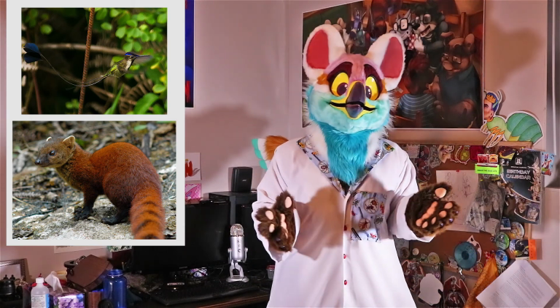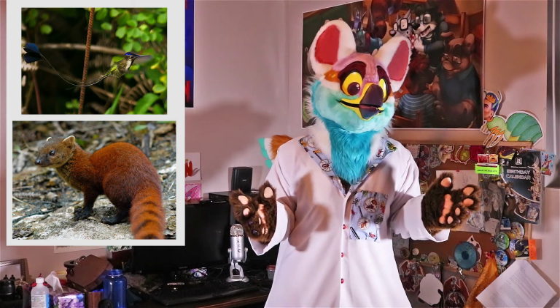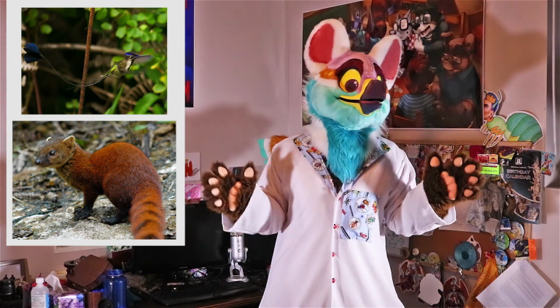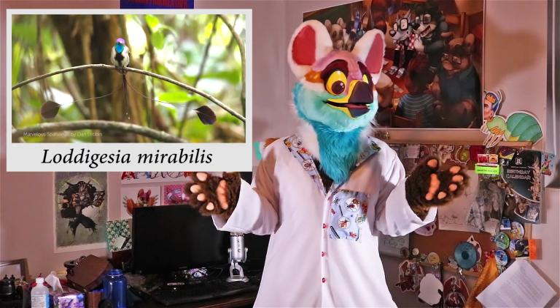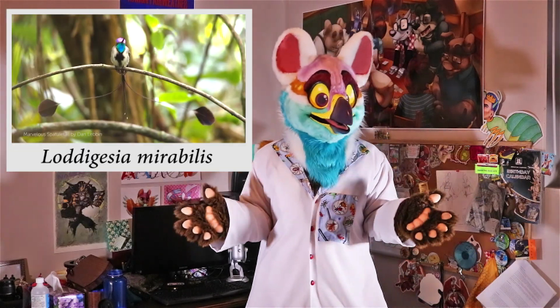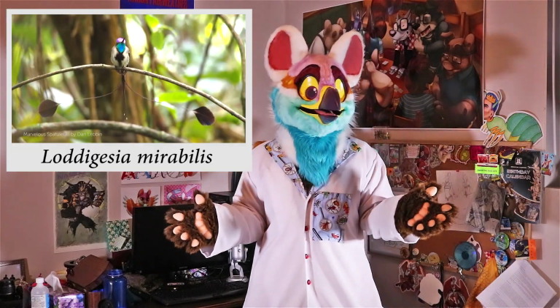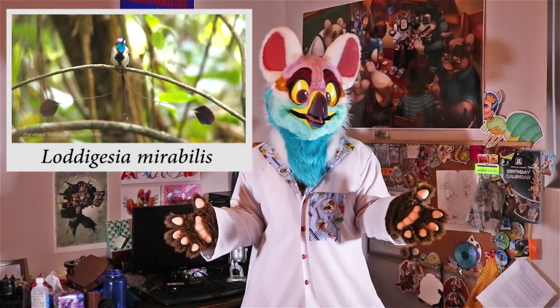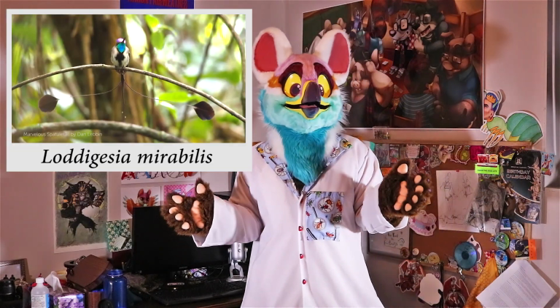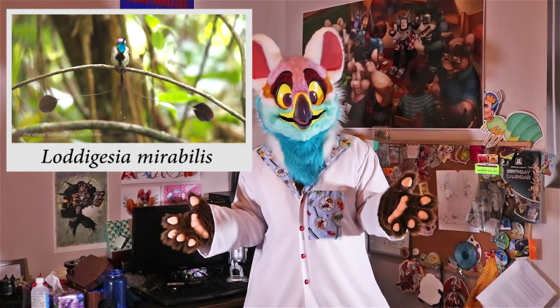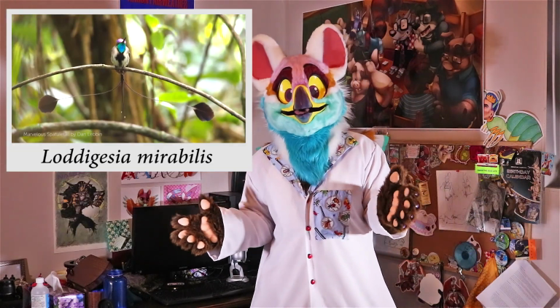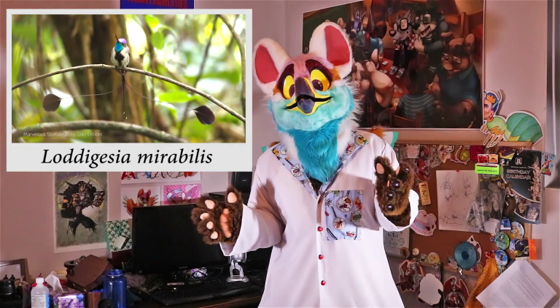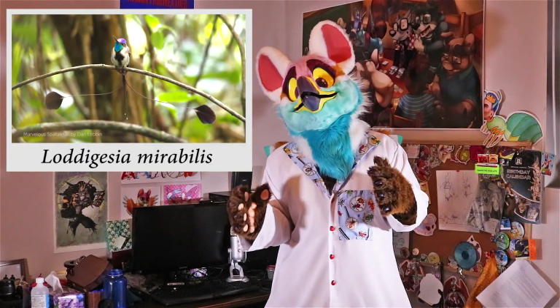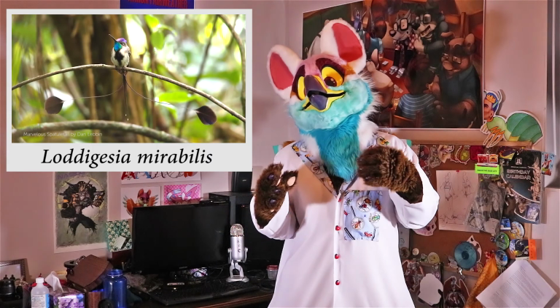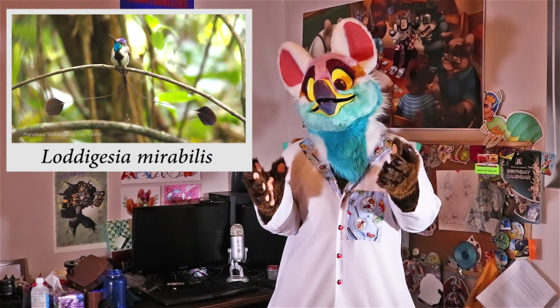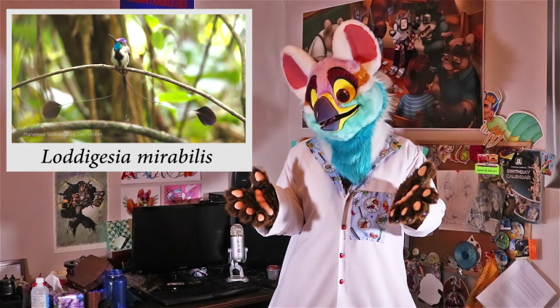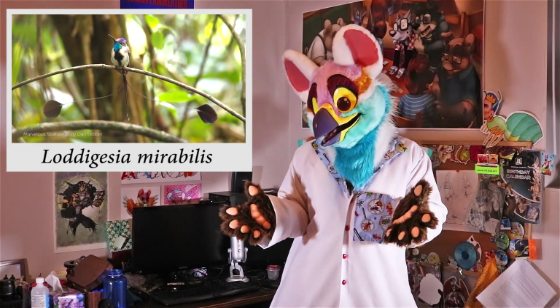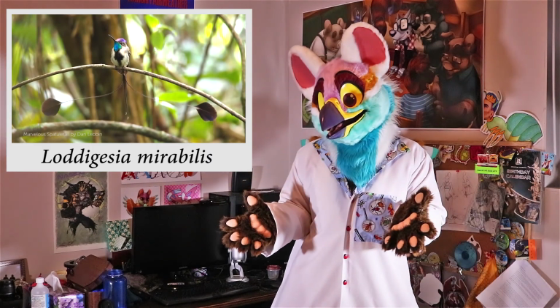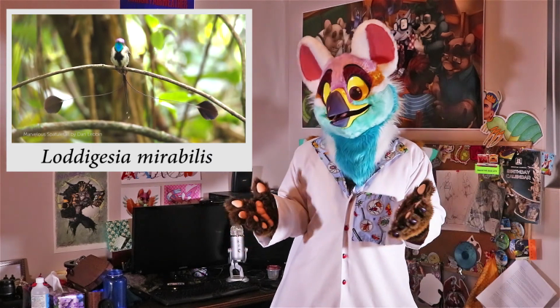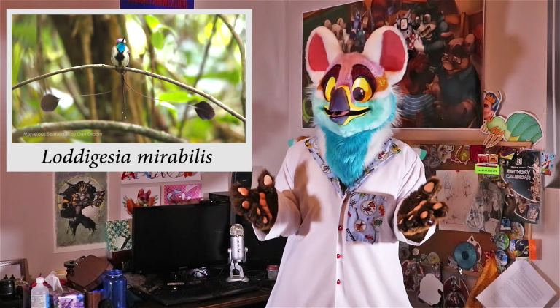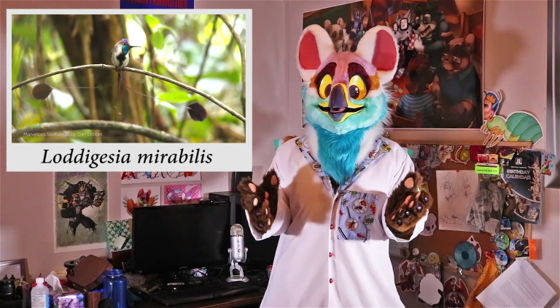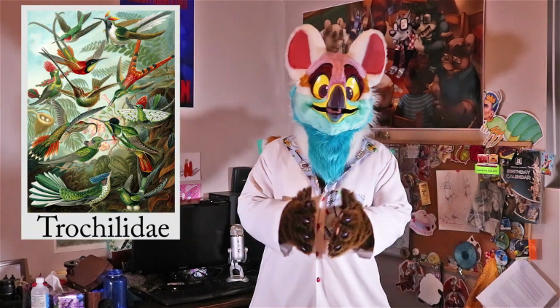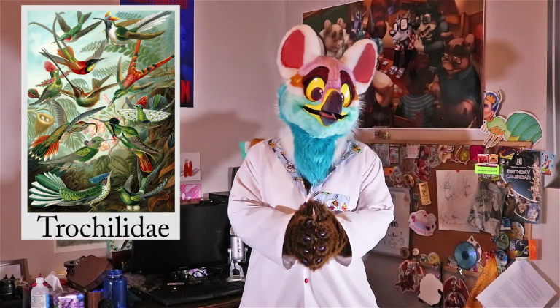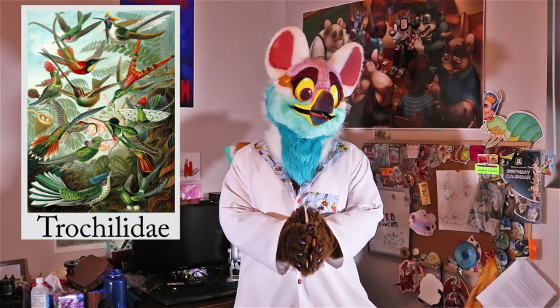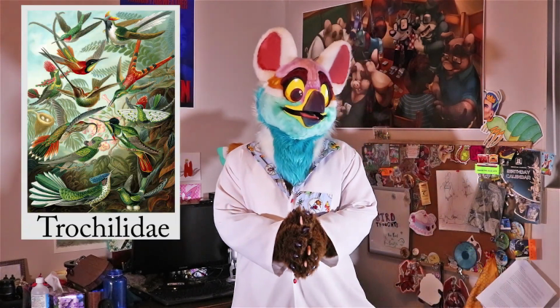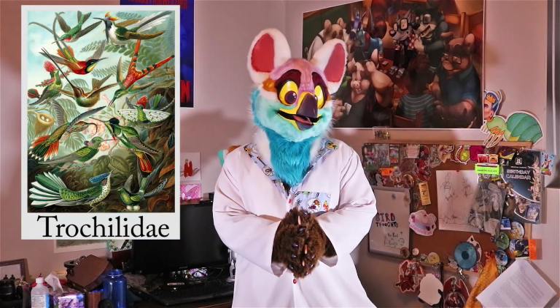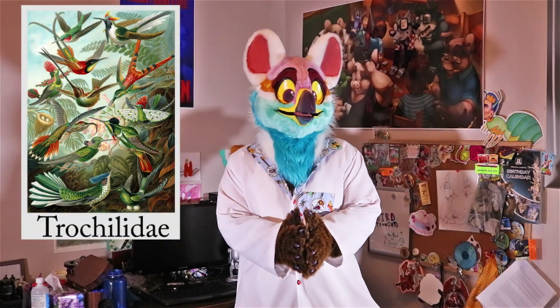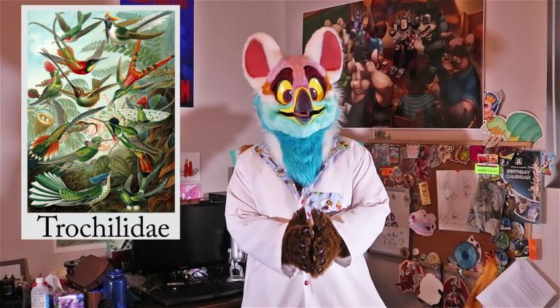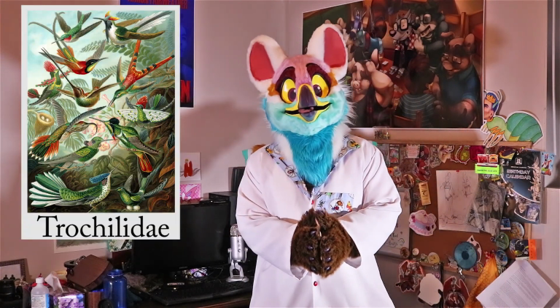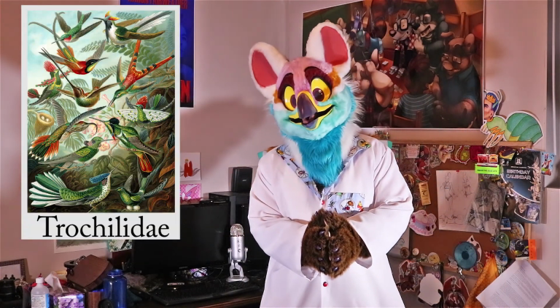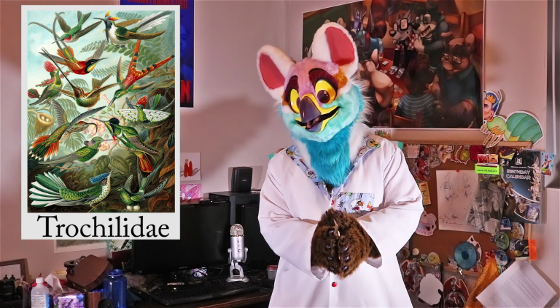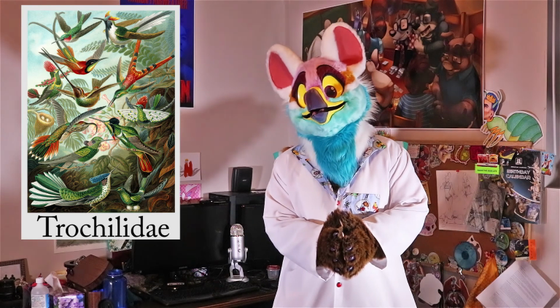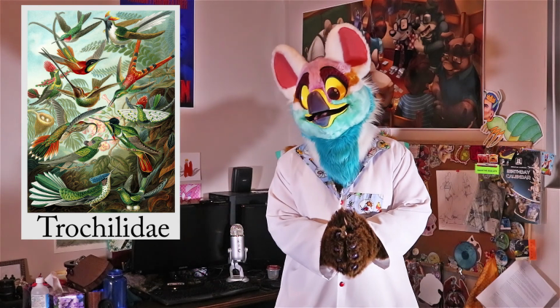So for this episode I'm going to talk about the marvelous spatula-tailed hummingbird, or Laudagesia mirabilis. This species is part of the larger family of hummingbirds, Trochilidae.